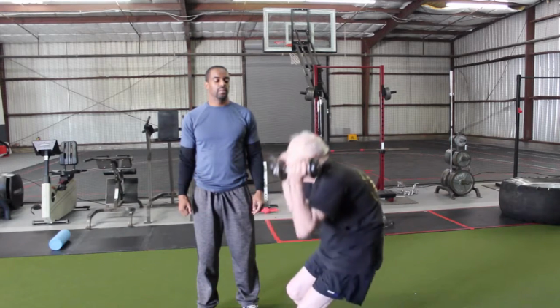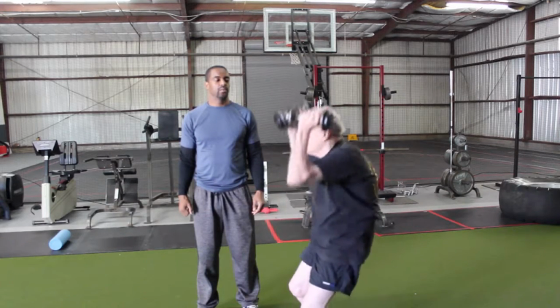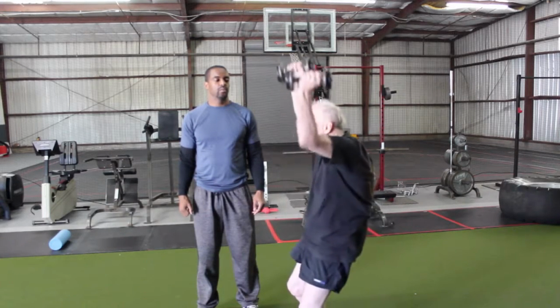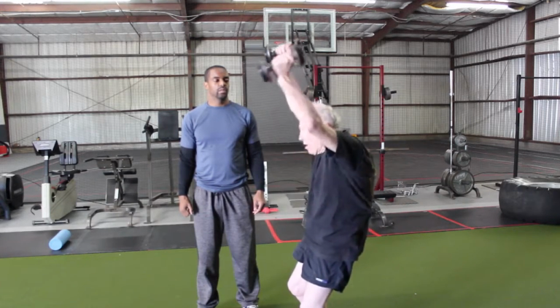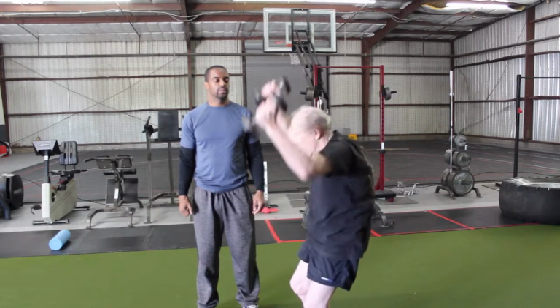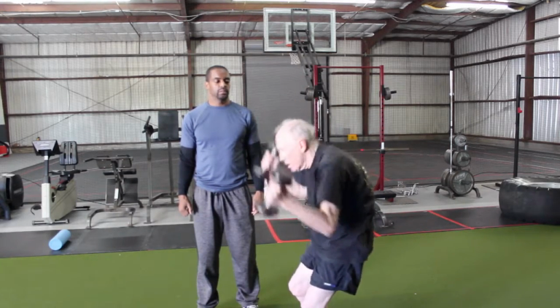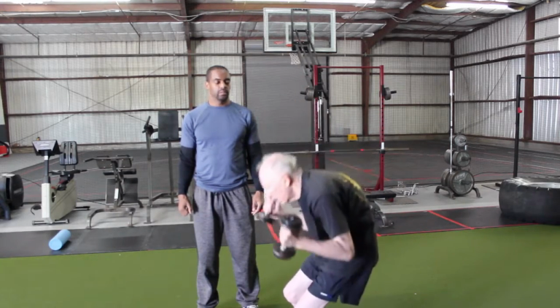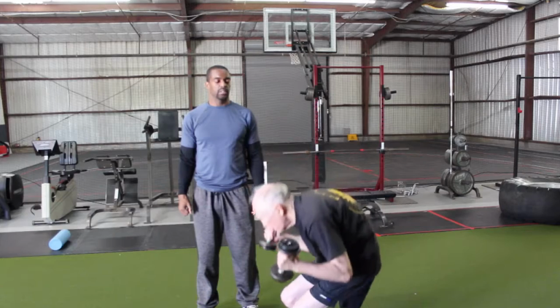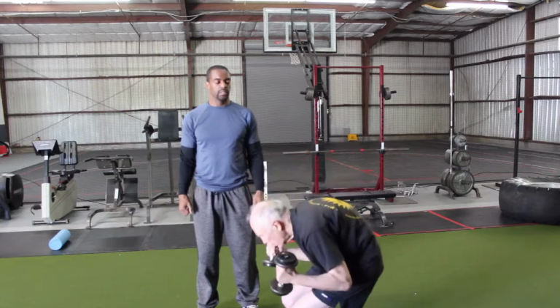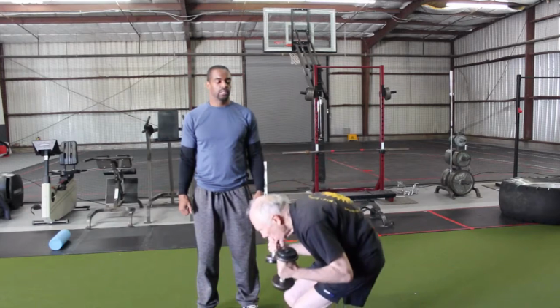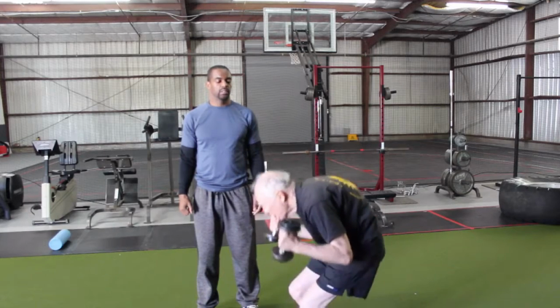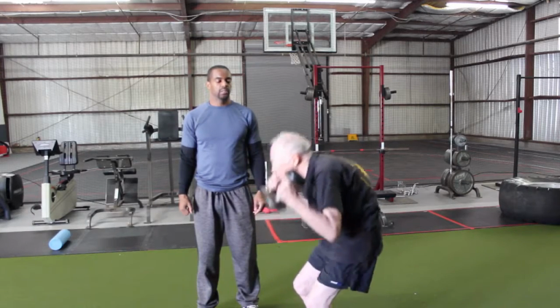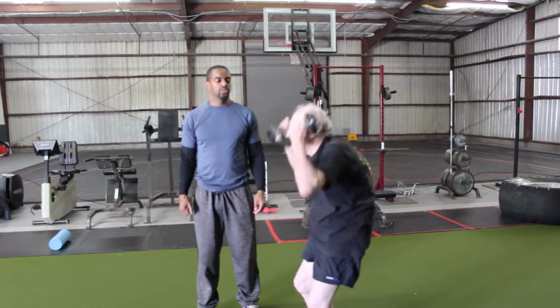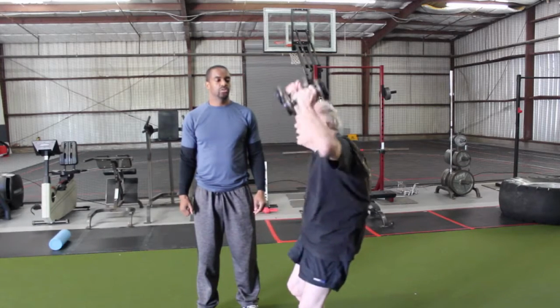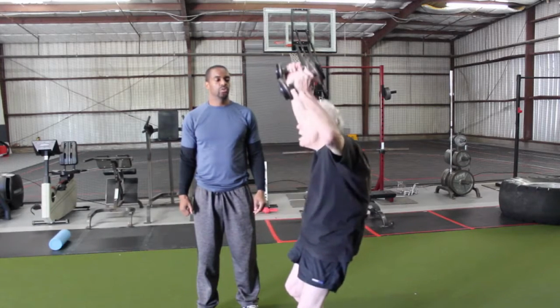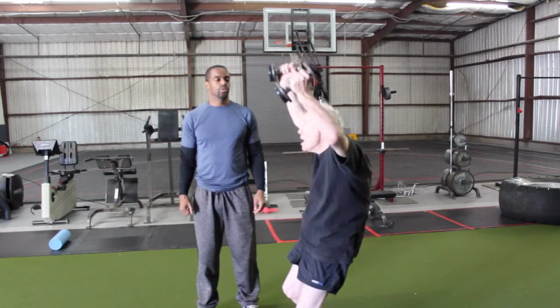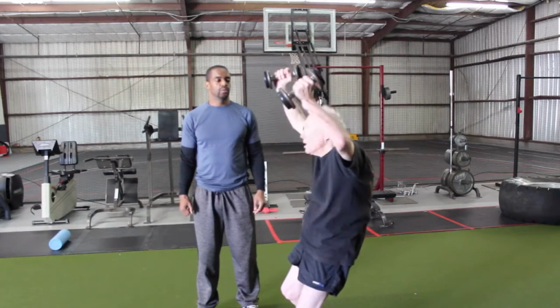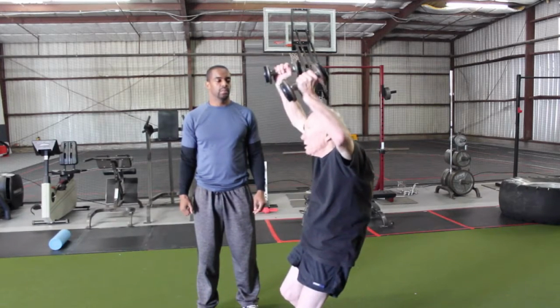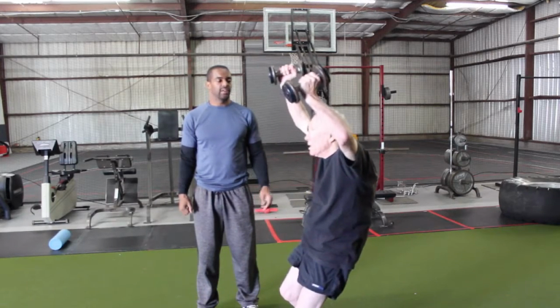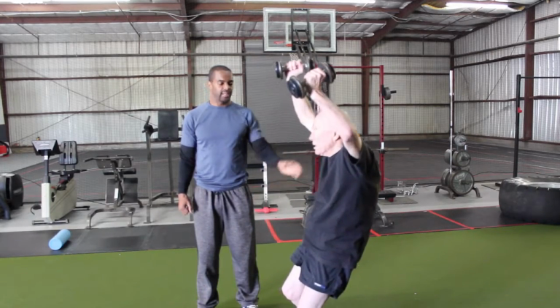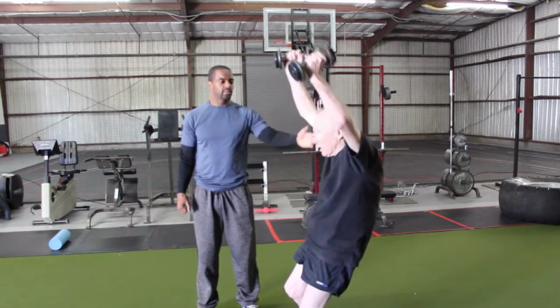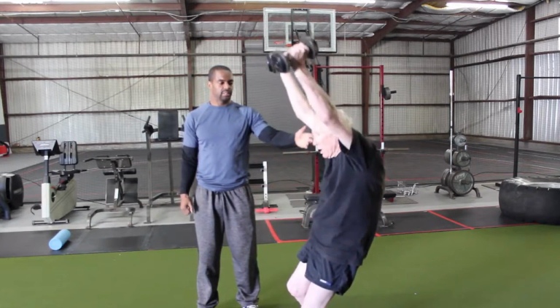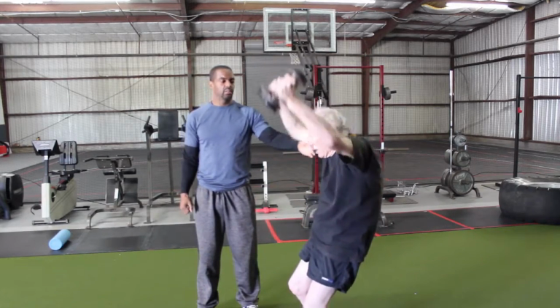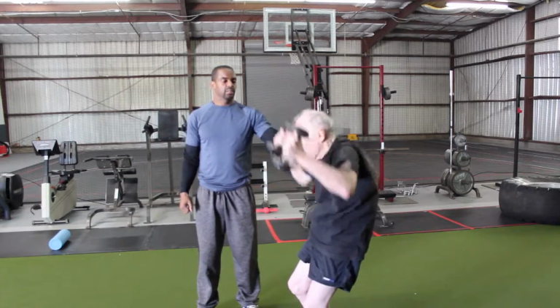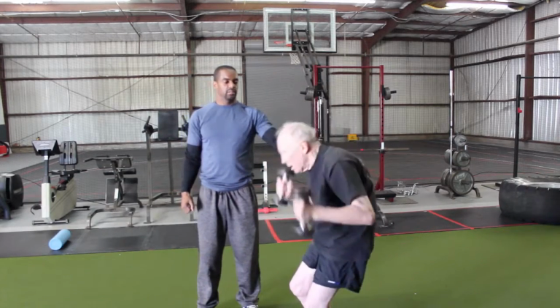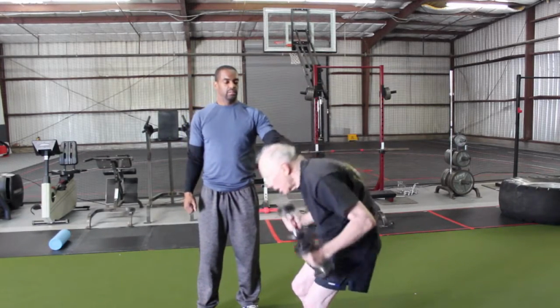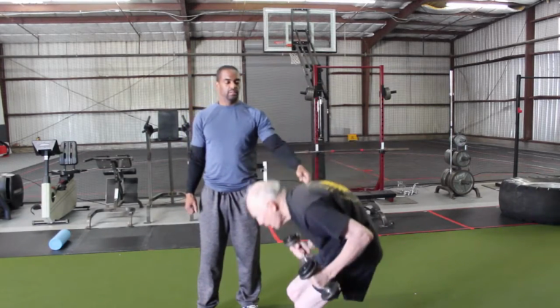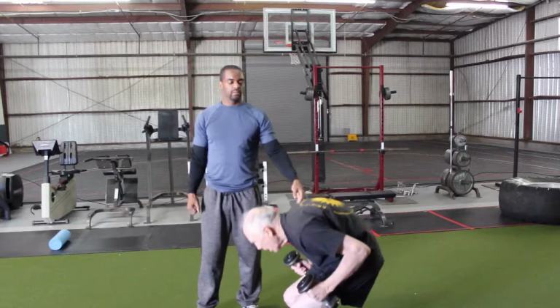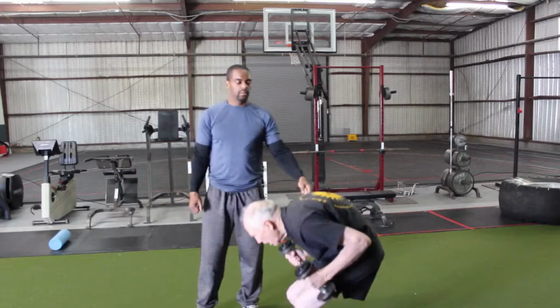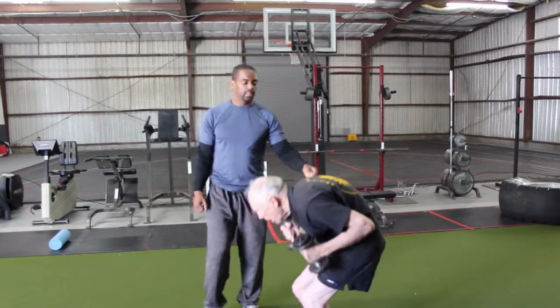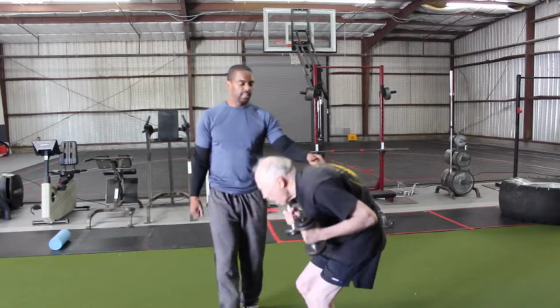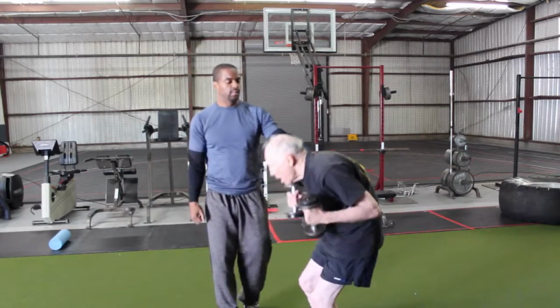Up. One. Looking good. Two. That's fine. Let's count. There you go. Back up.